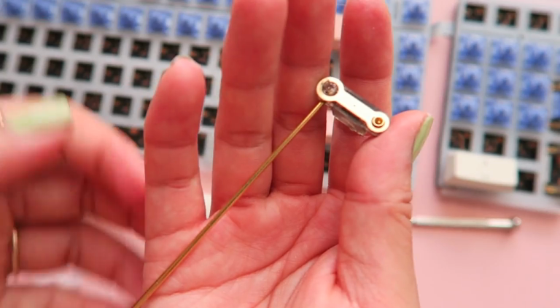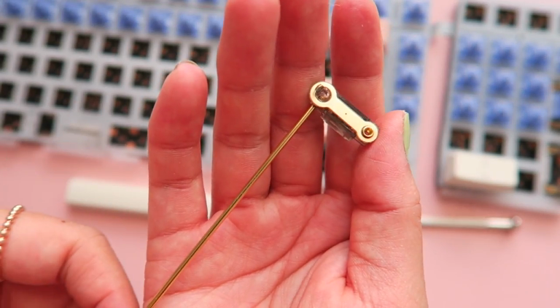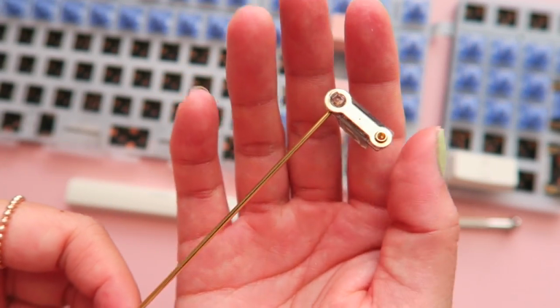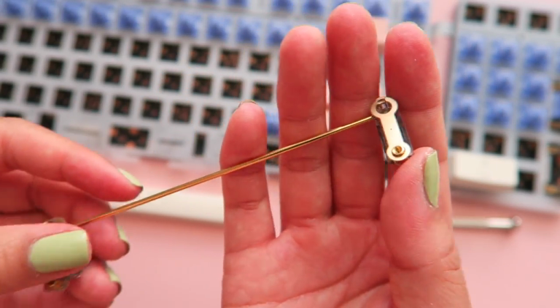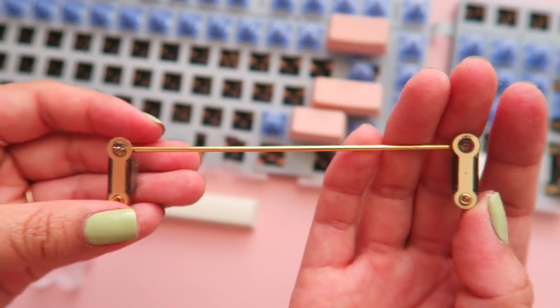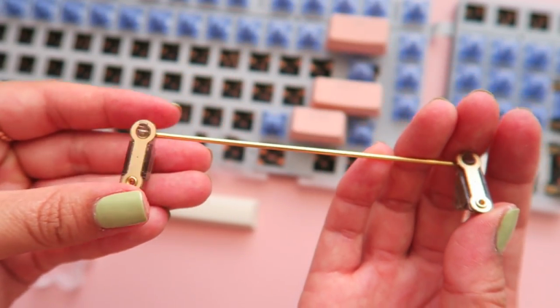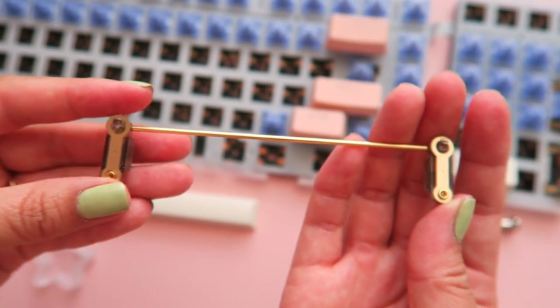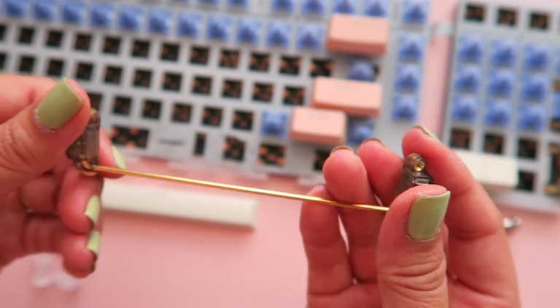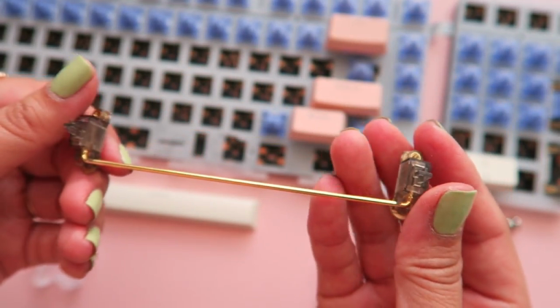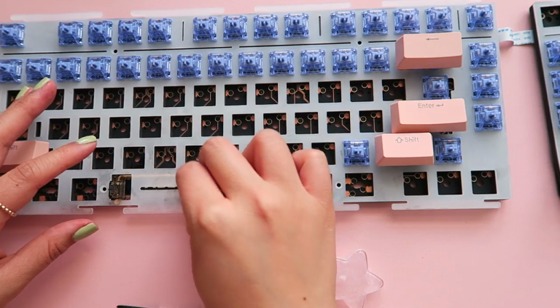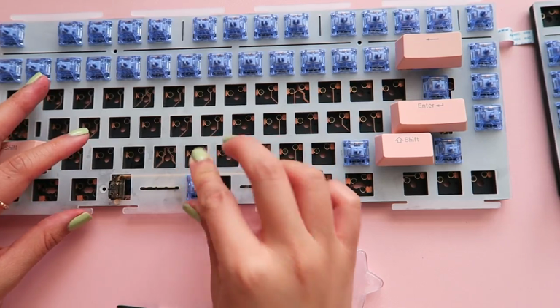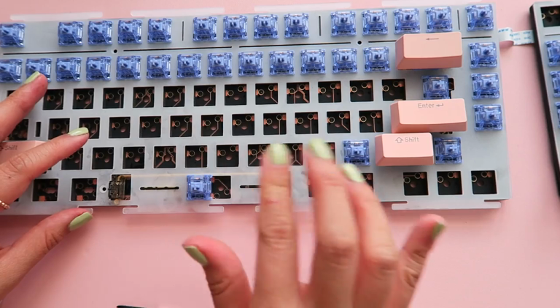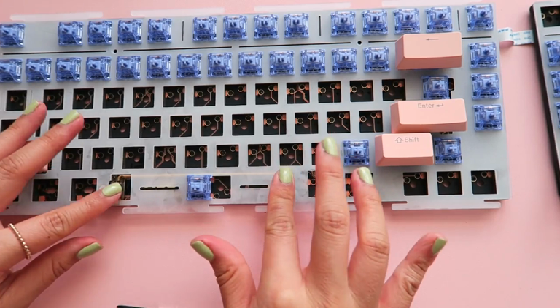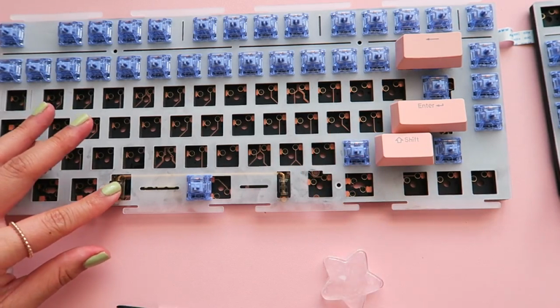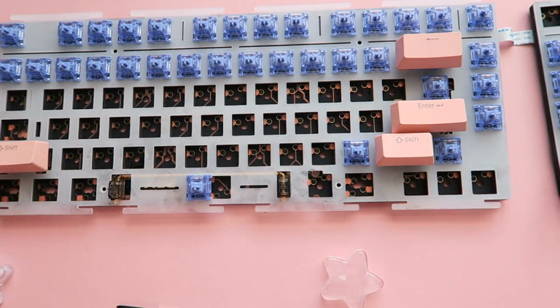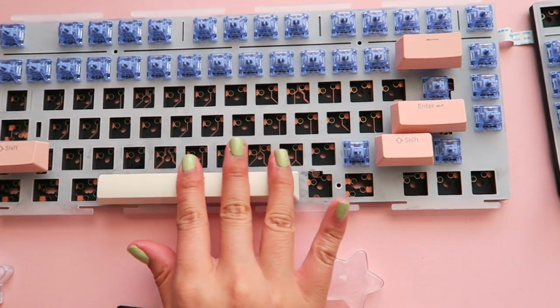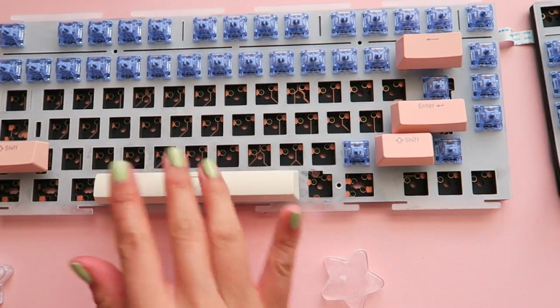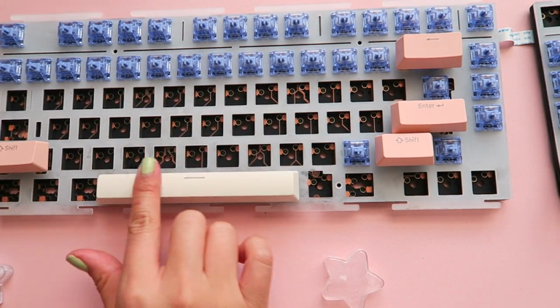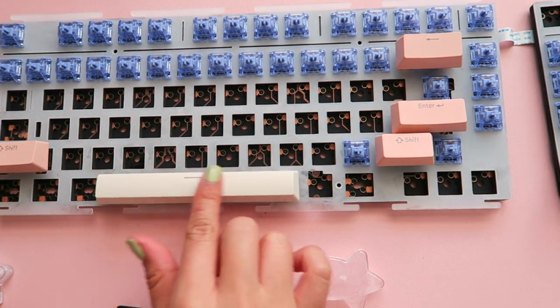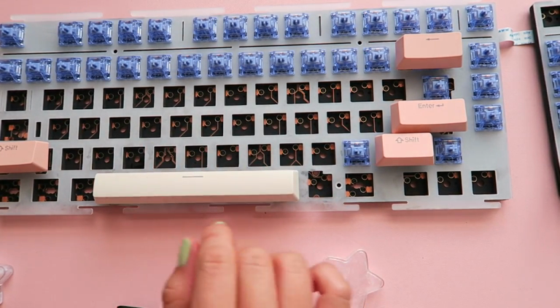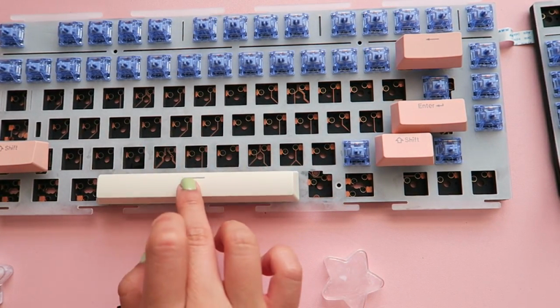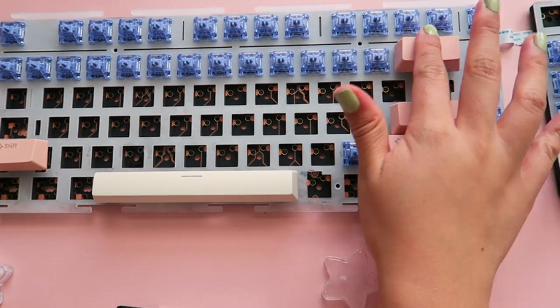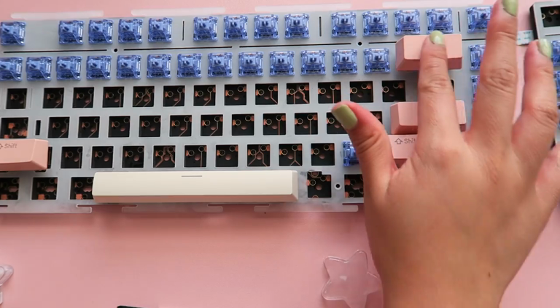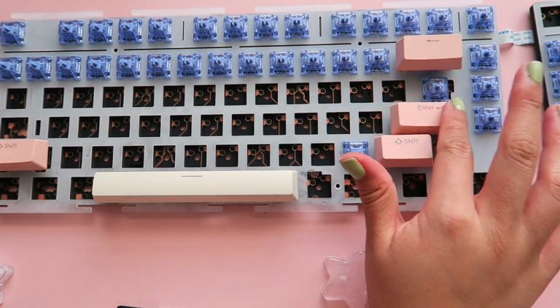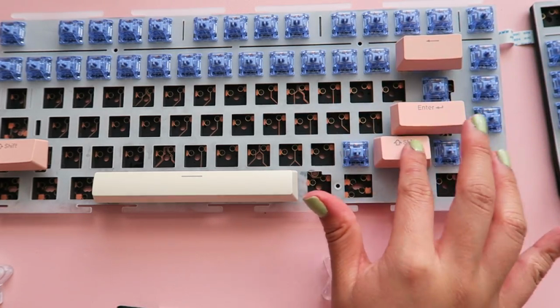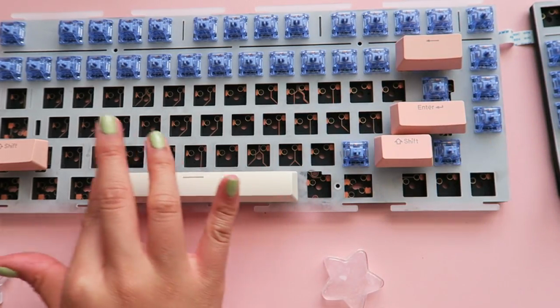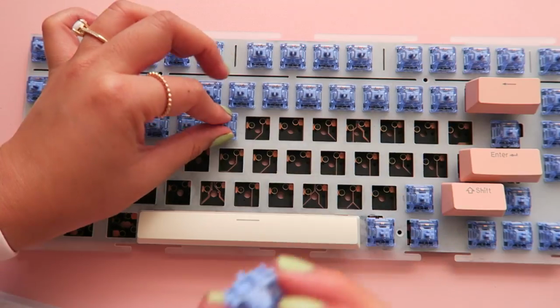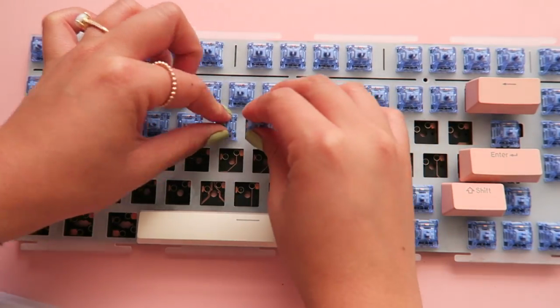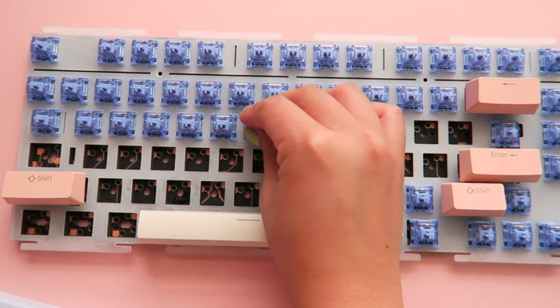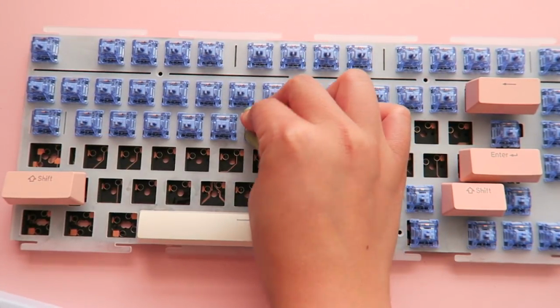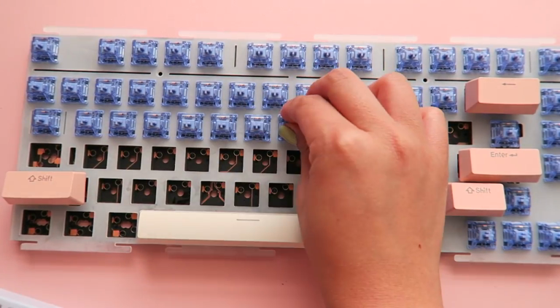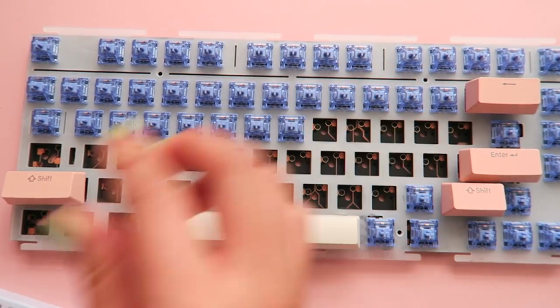So I might have installed the wrong size wire for the spacebar, but we're all good now. I also learned how to better apply the shims before screwing on the stabilizers. Testing out the stabilizers real quick, and then moving onto the rest of the switches.